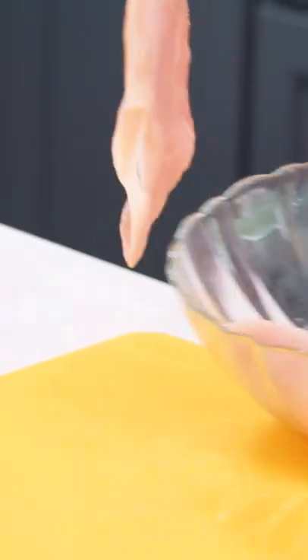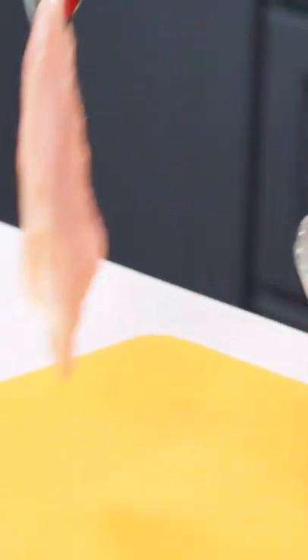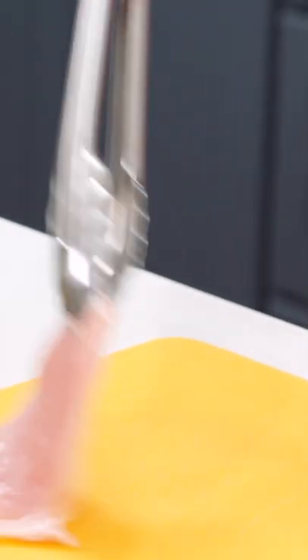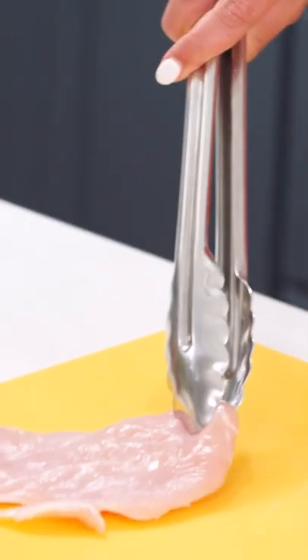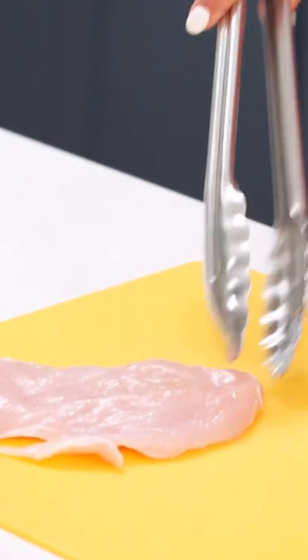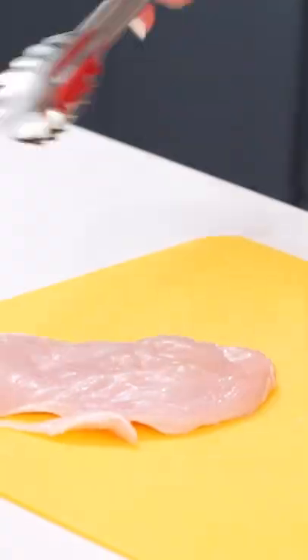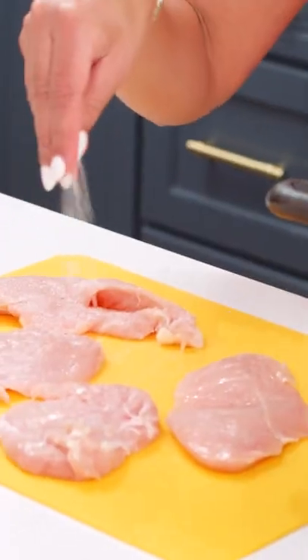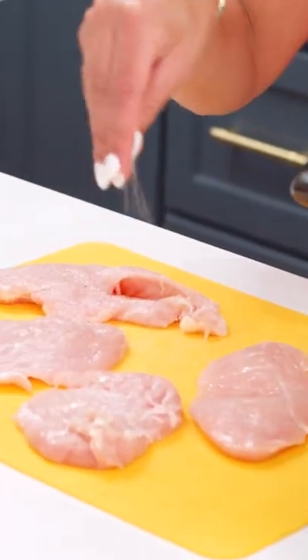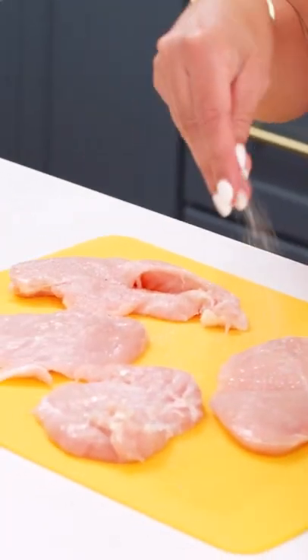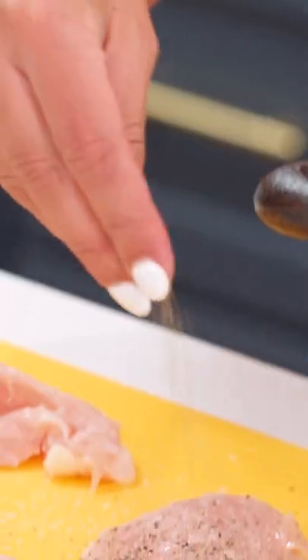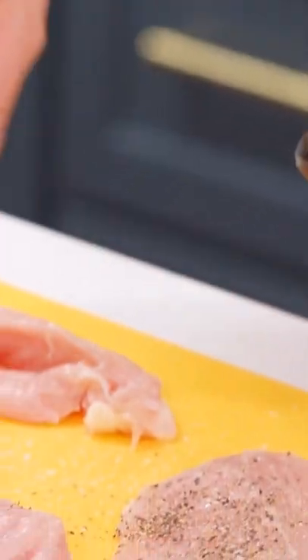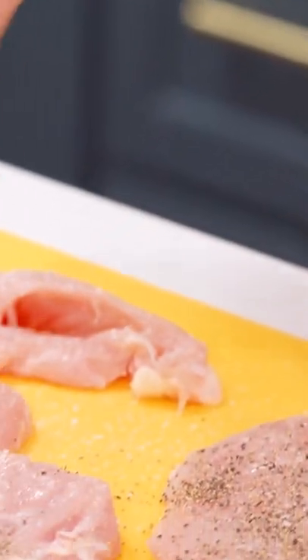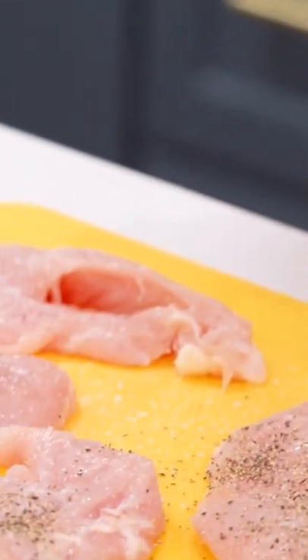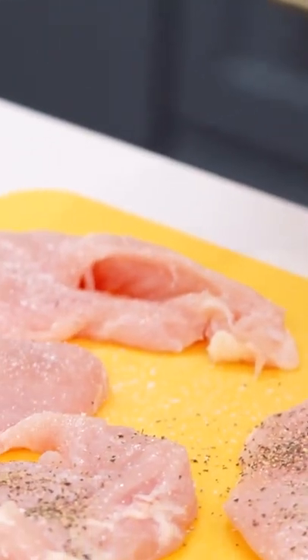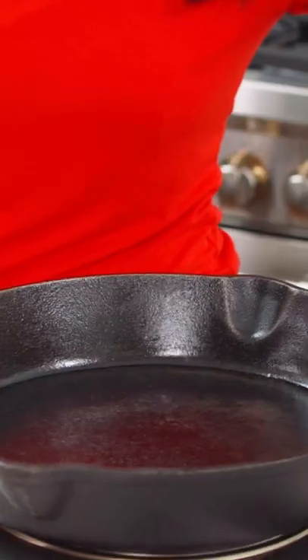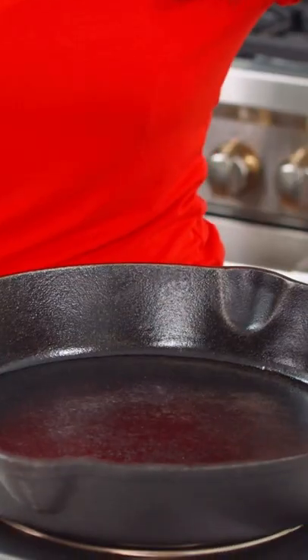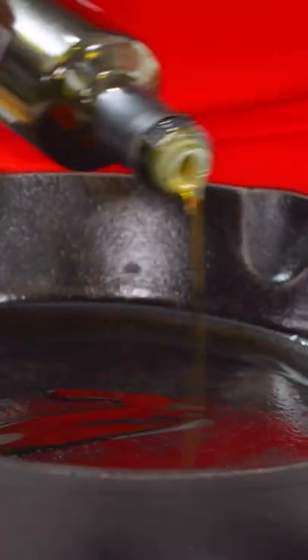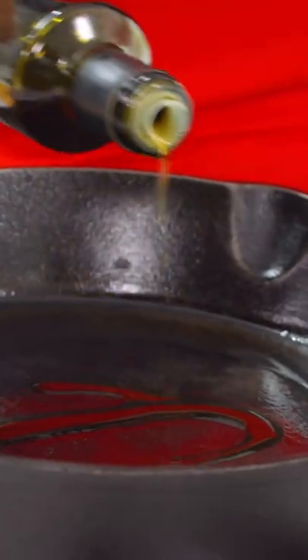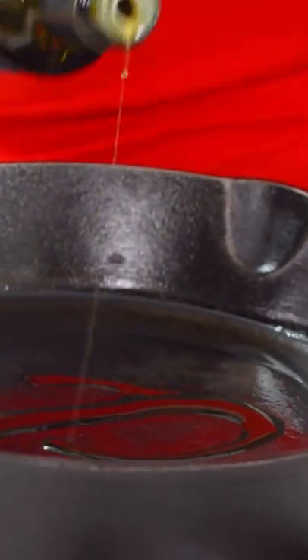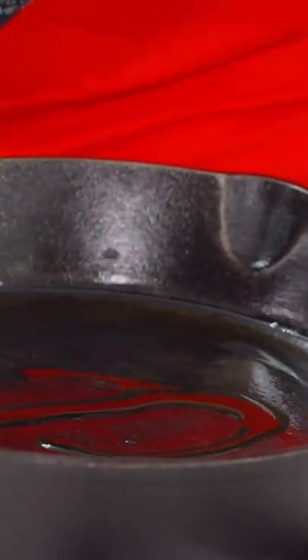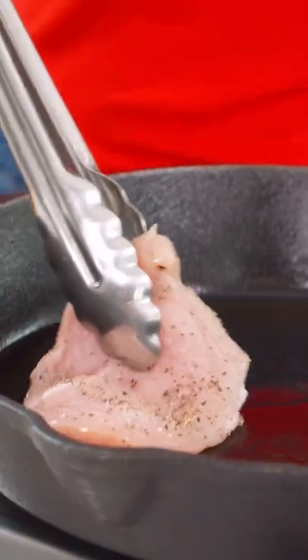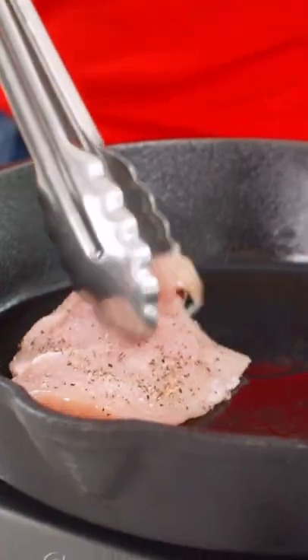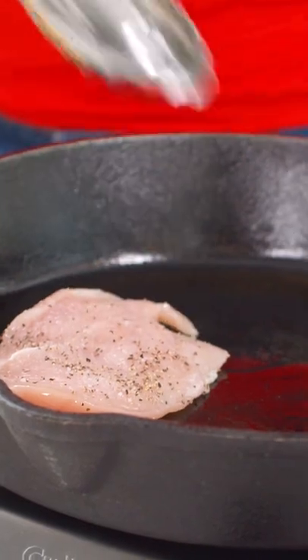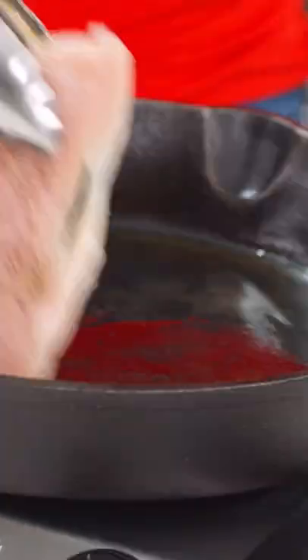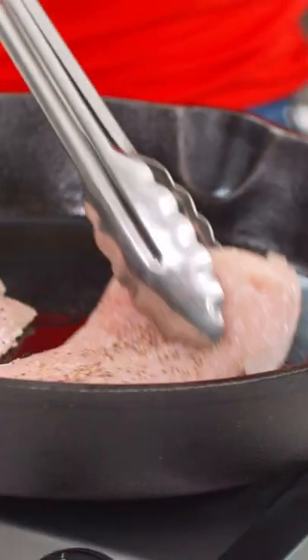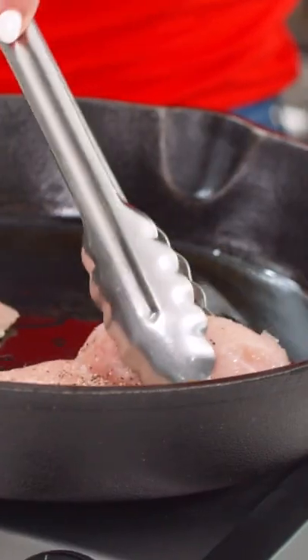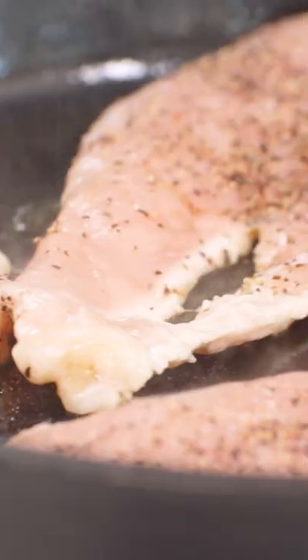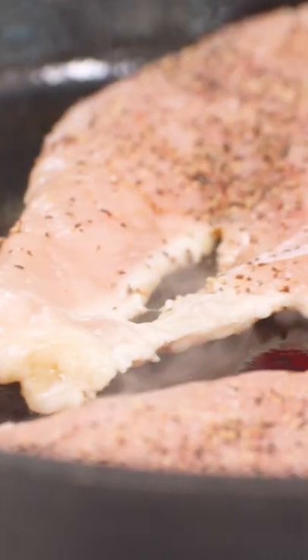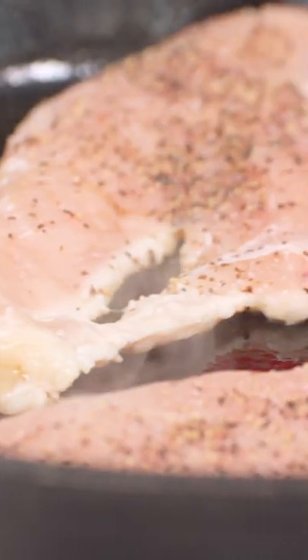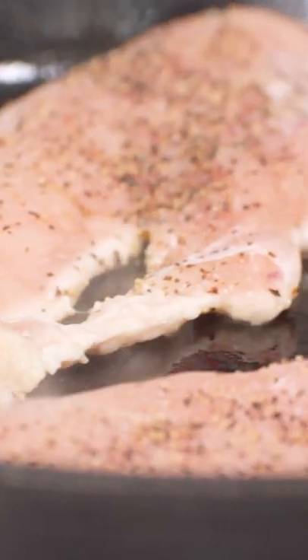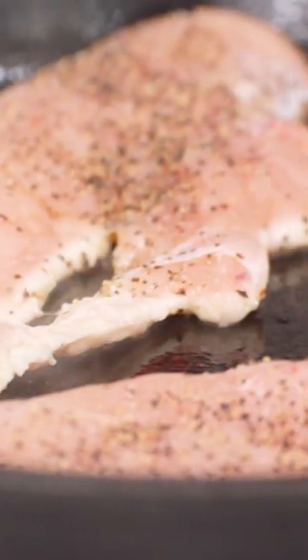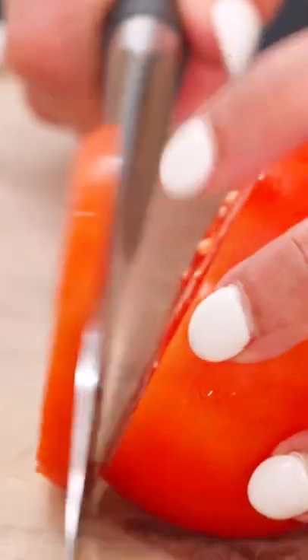We're gonna start with four chicken breast pieces — about a pound of chicken breast — salt and pepper. Let that cook about three to five minutes on this side and then I'm gonna turn it over.